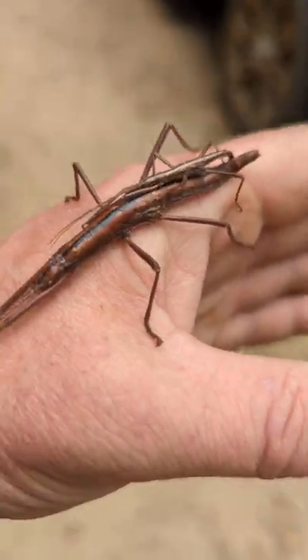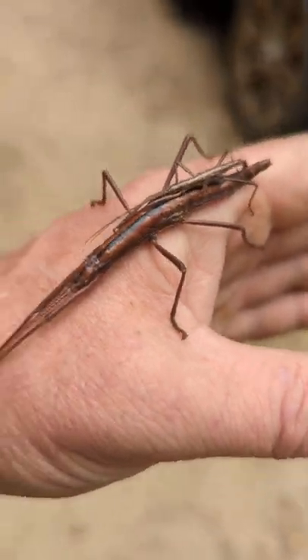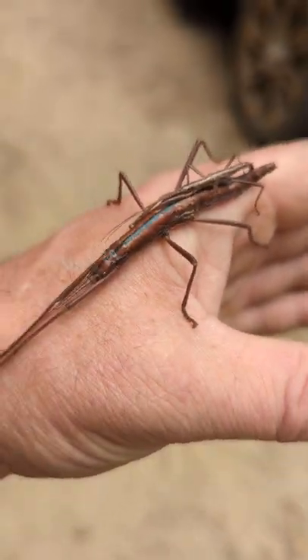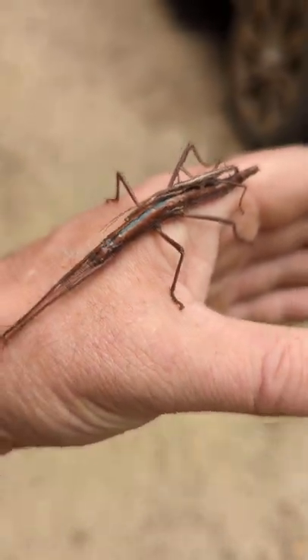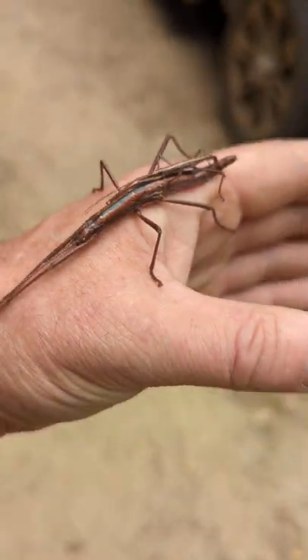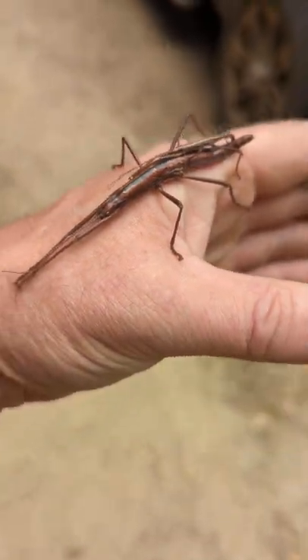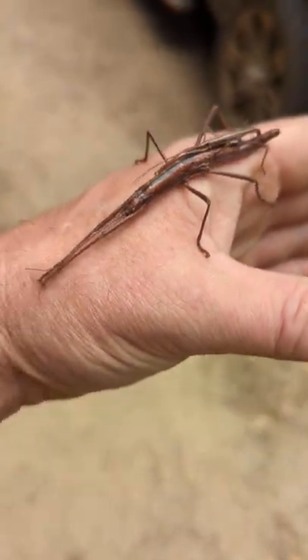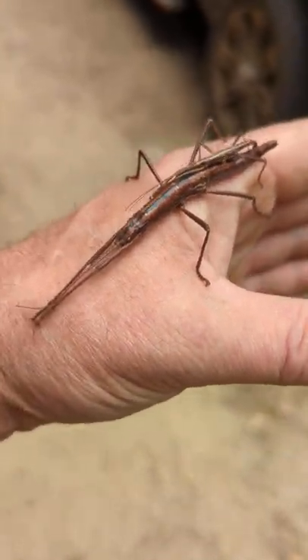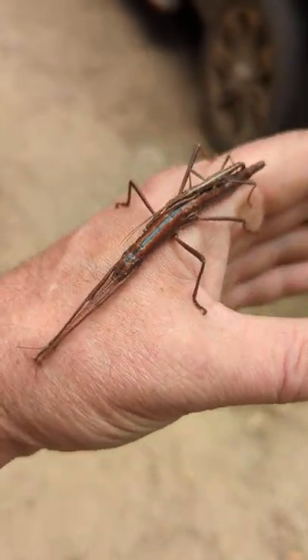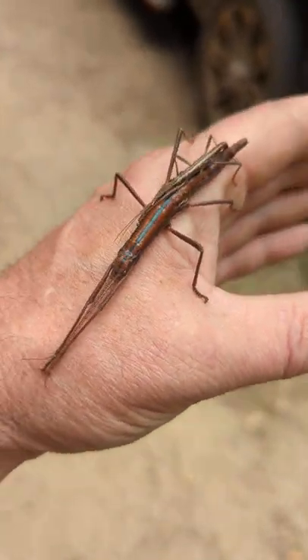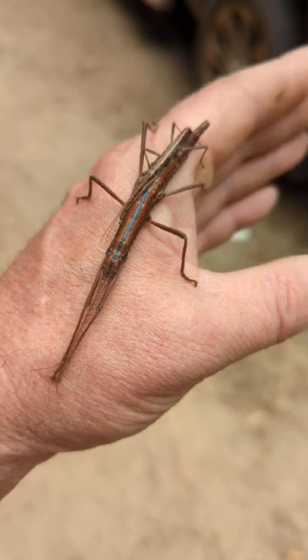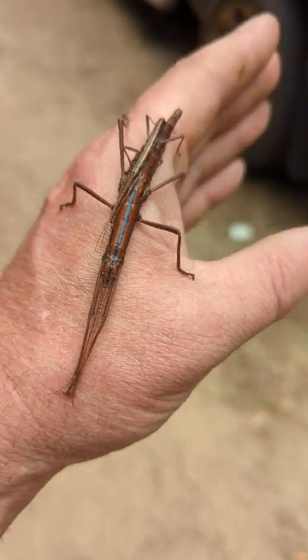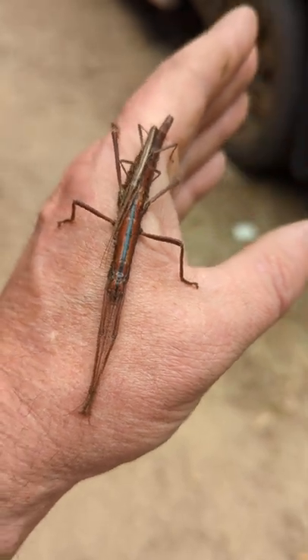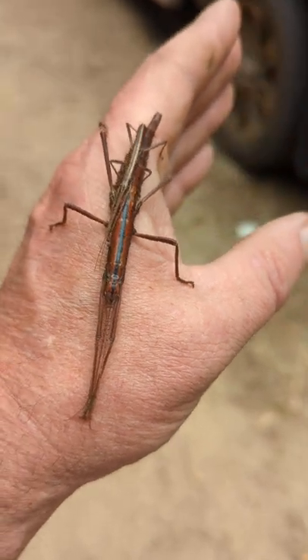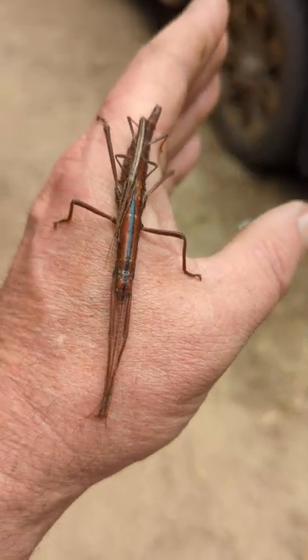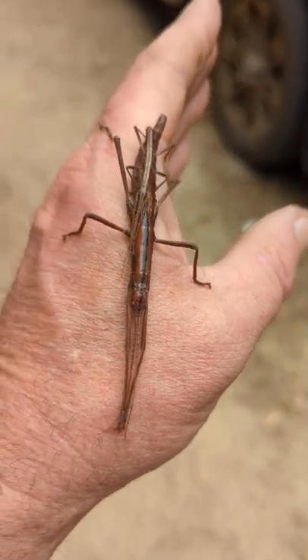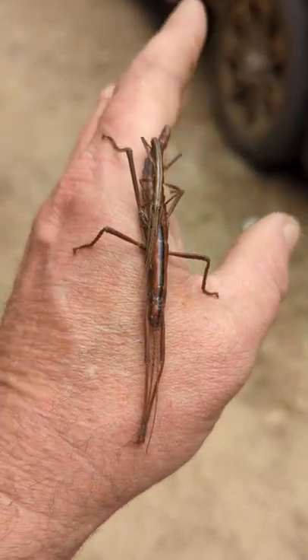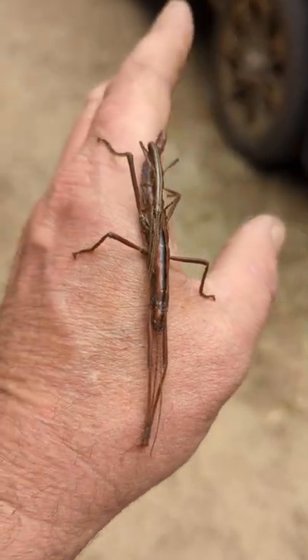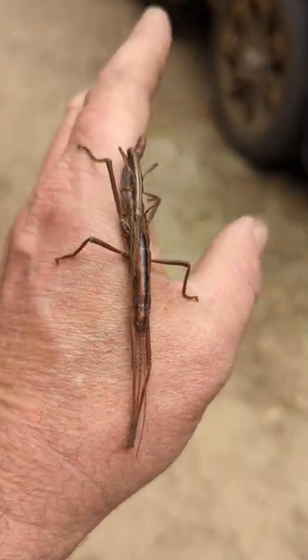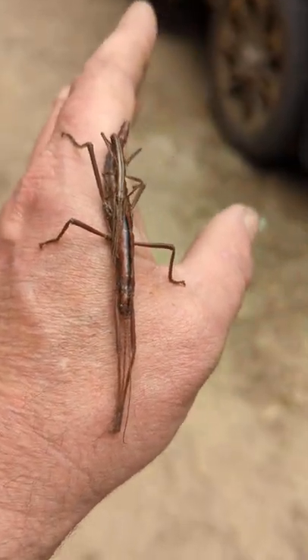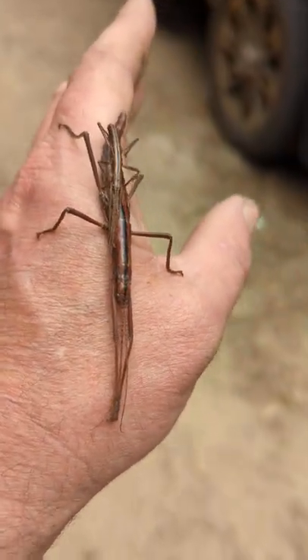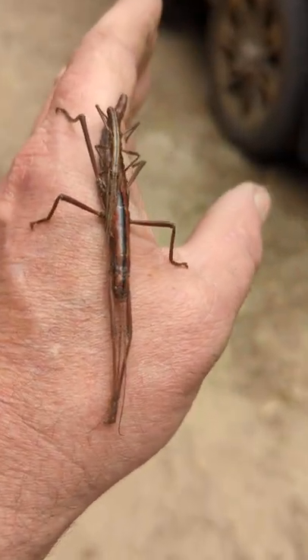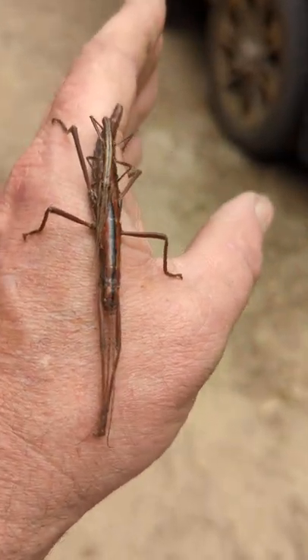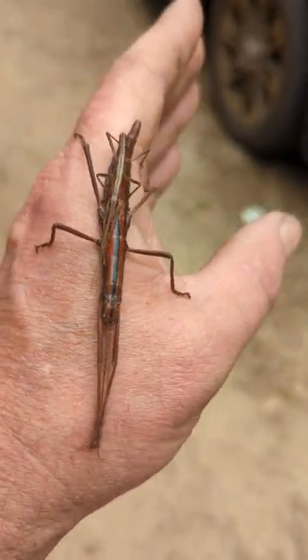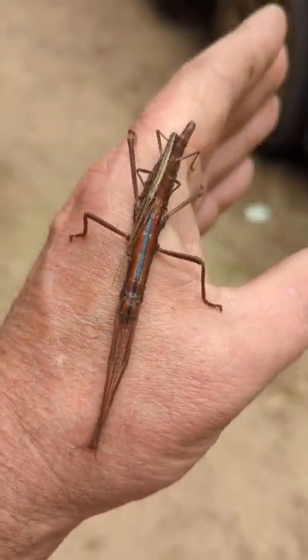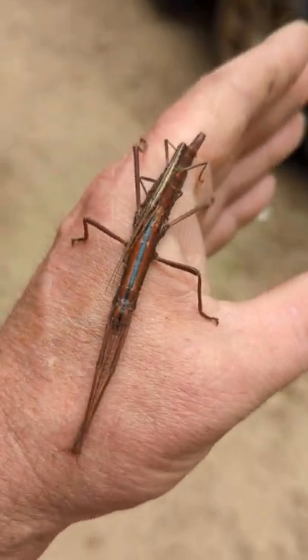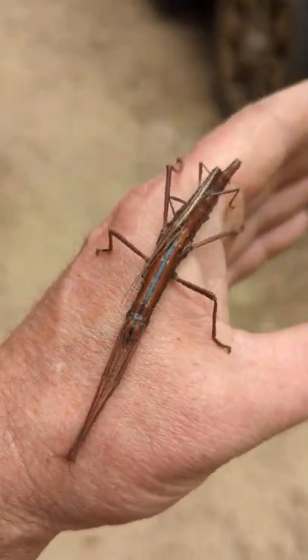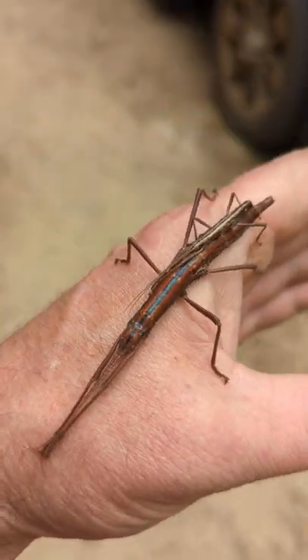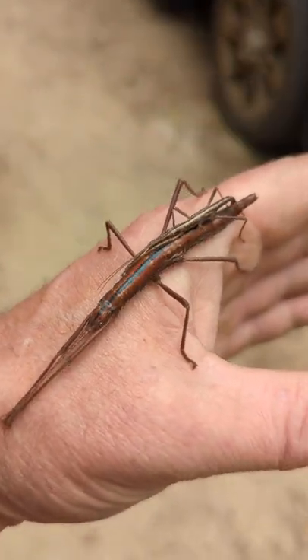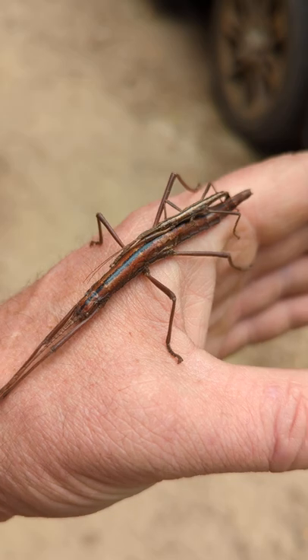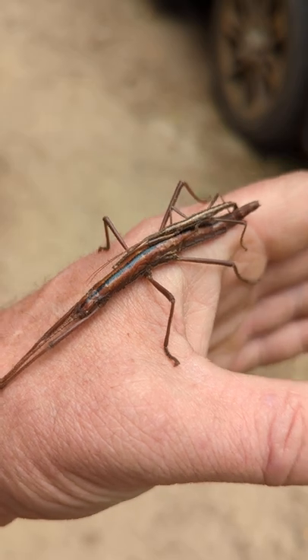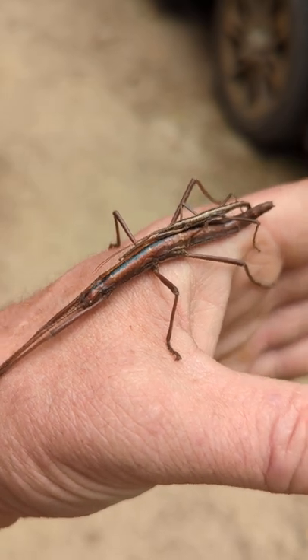What I find to be the most remarkable thing about this is the size discrepancy between the male and the female.